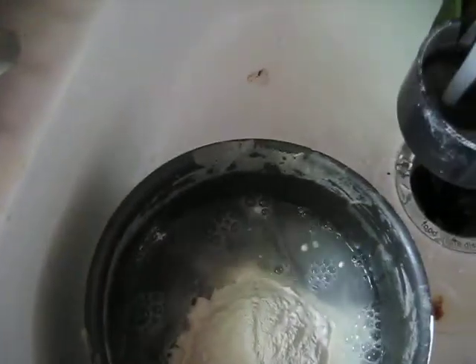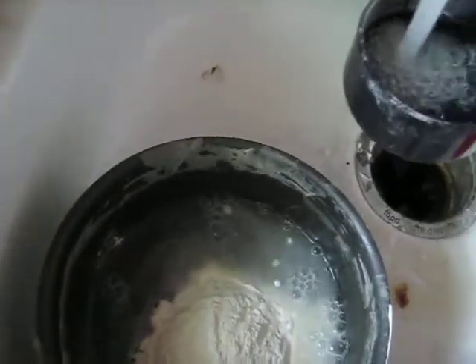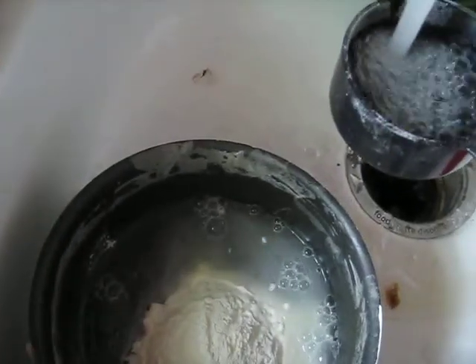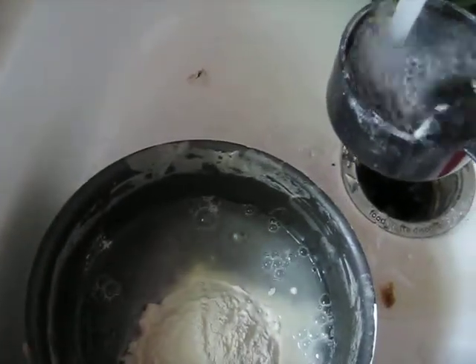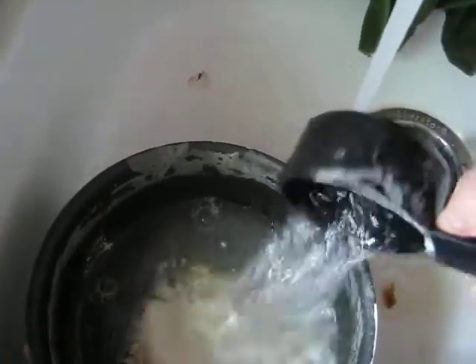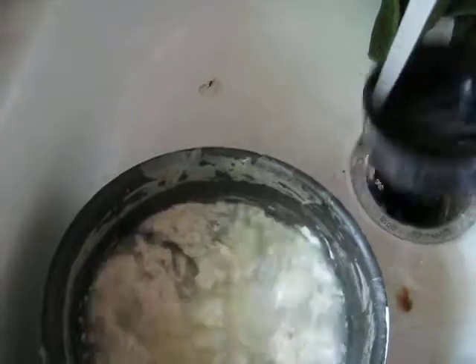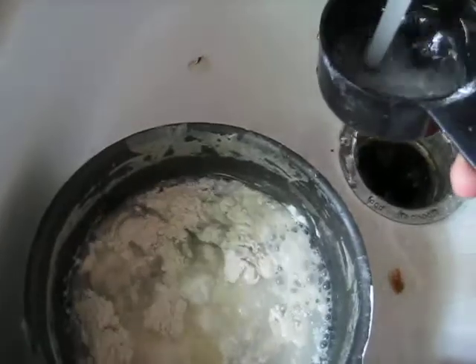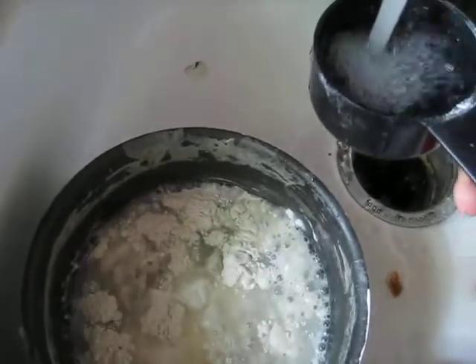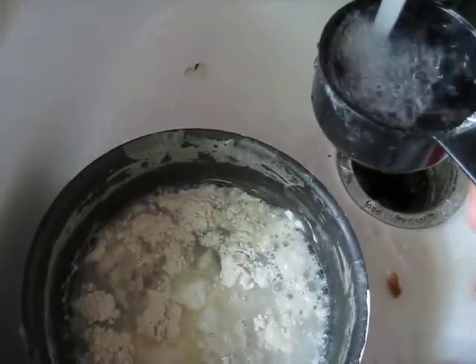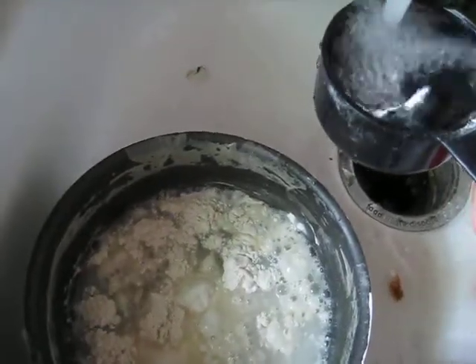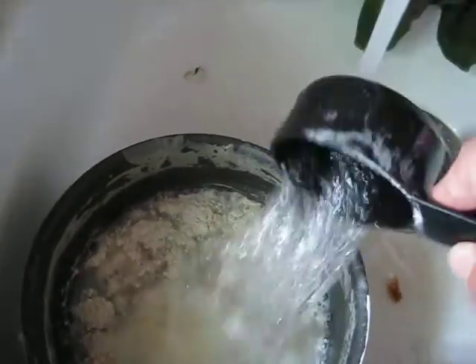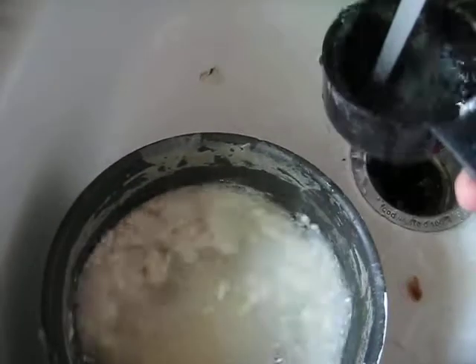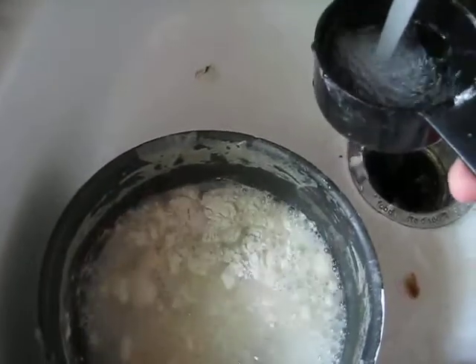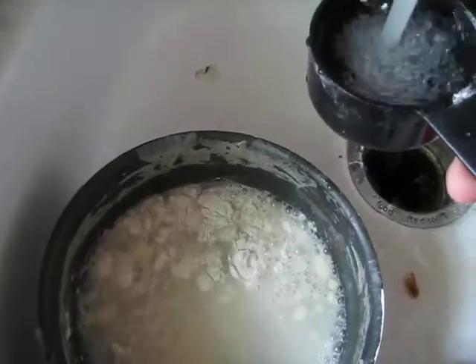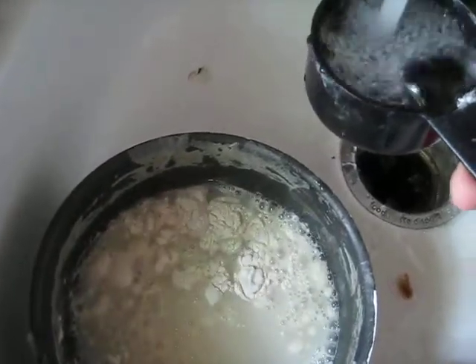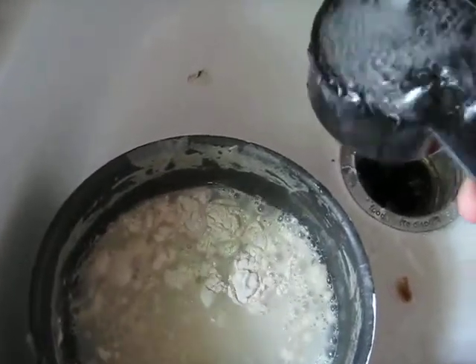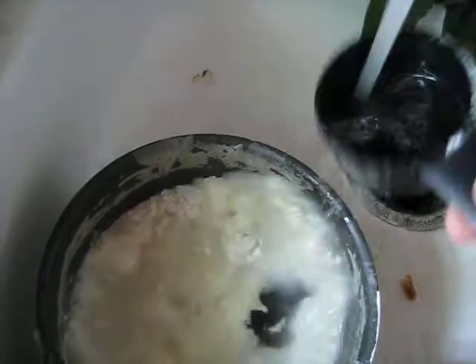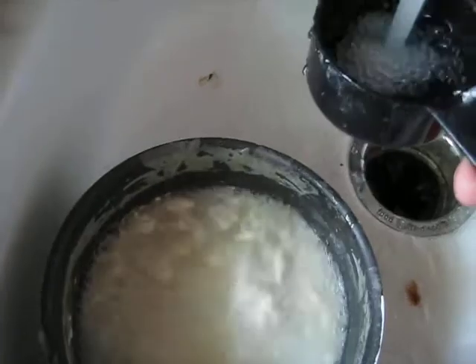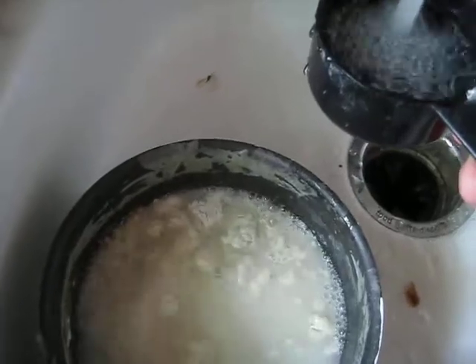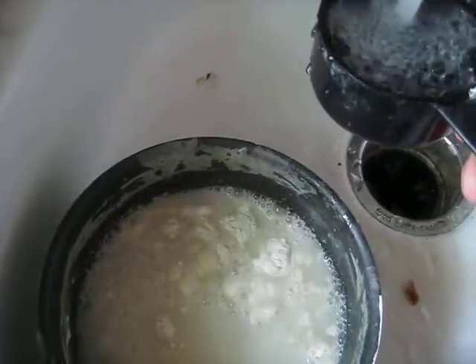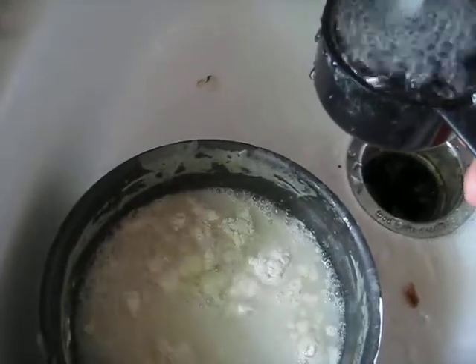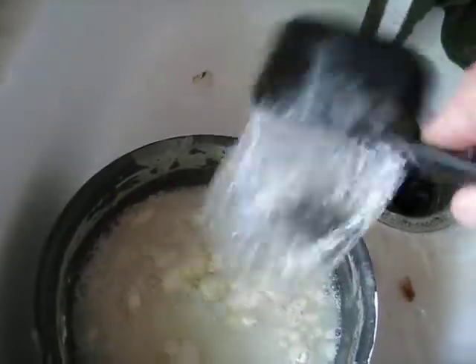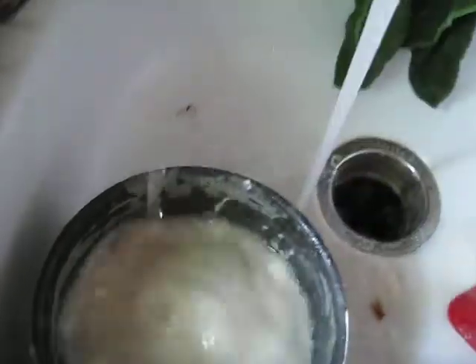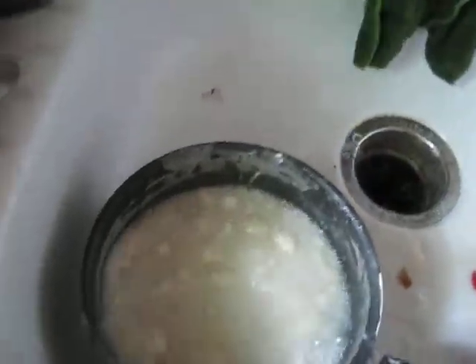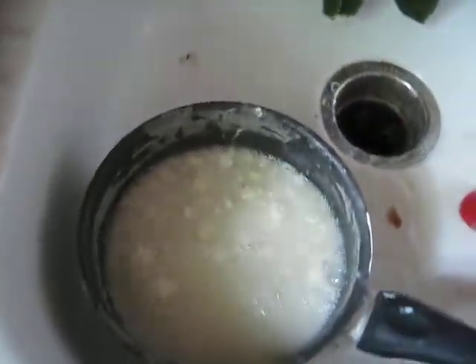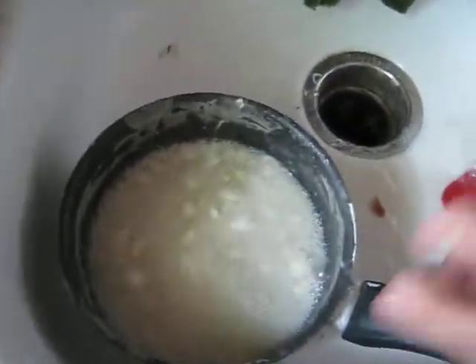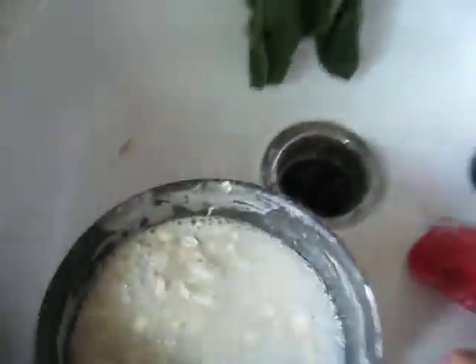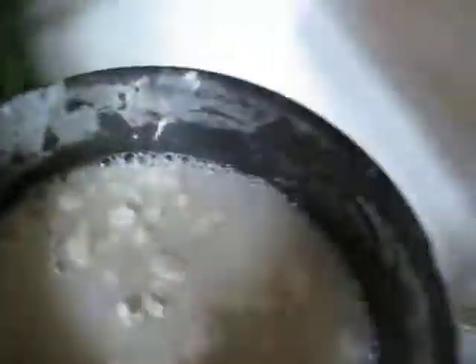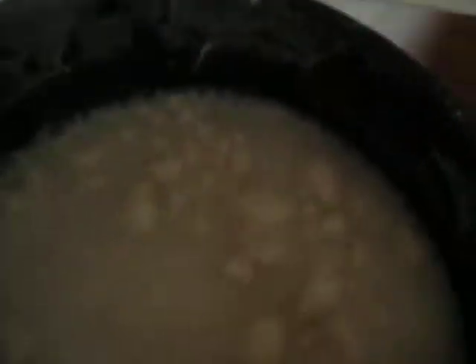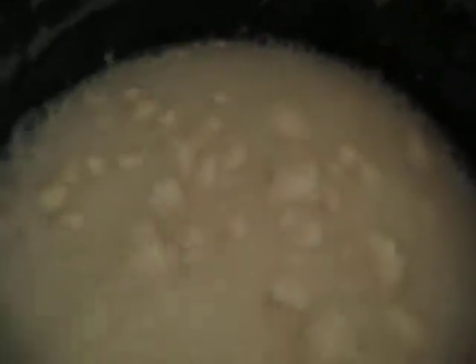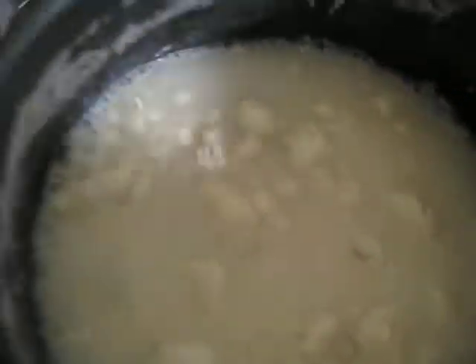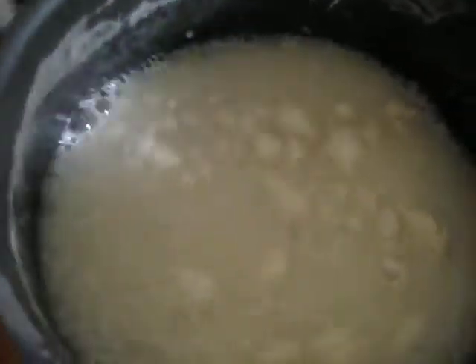It's going about 4 to 1, flour to water. Put a 1 in there, maybe a 5 to 1 sometimes. It's going to be a little bit chunky.